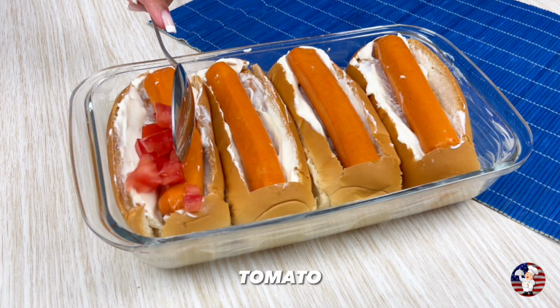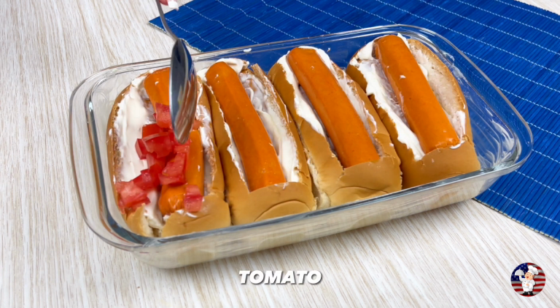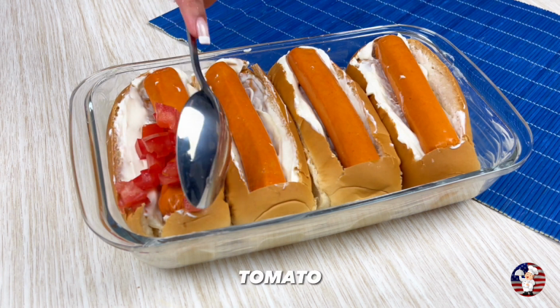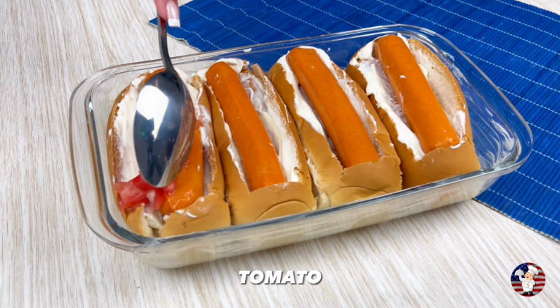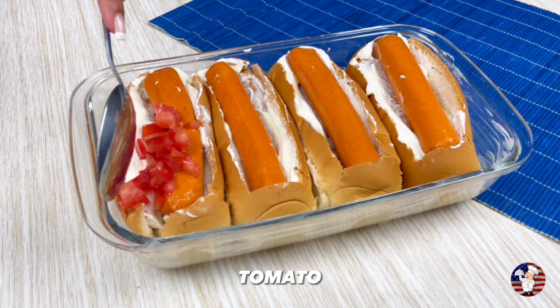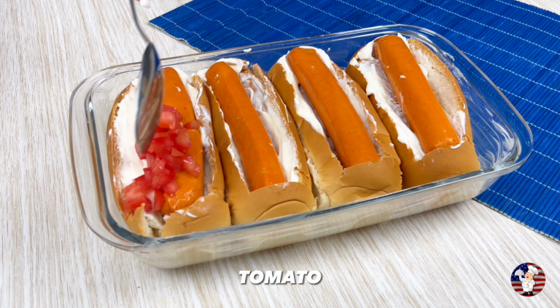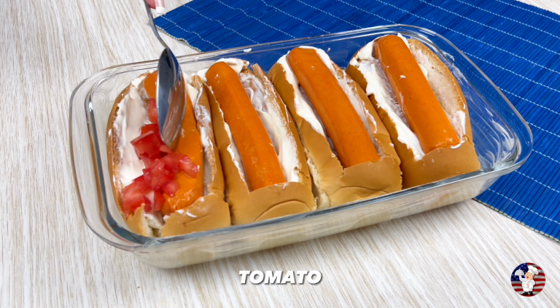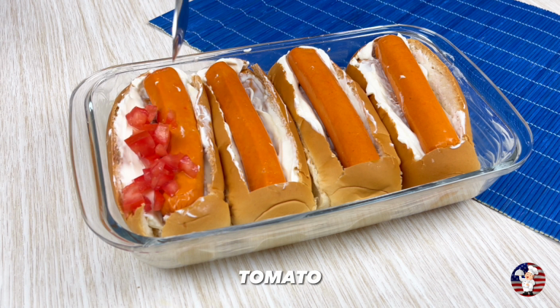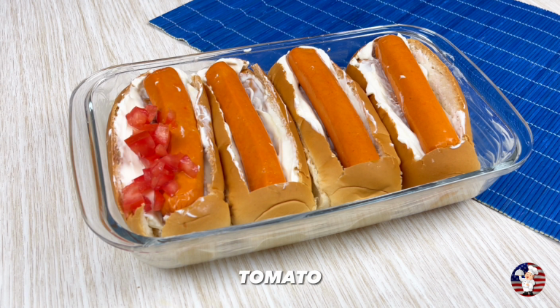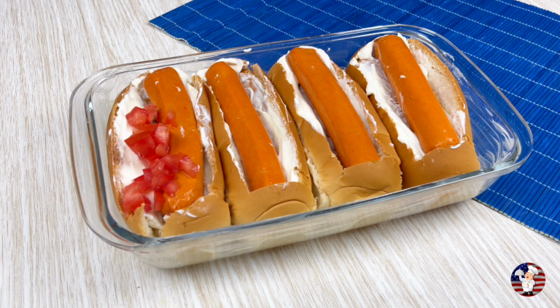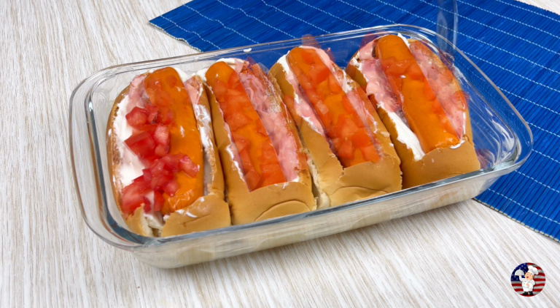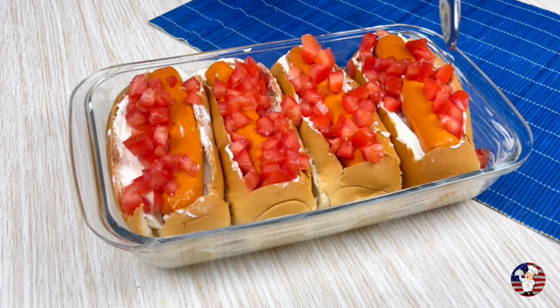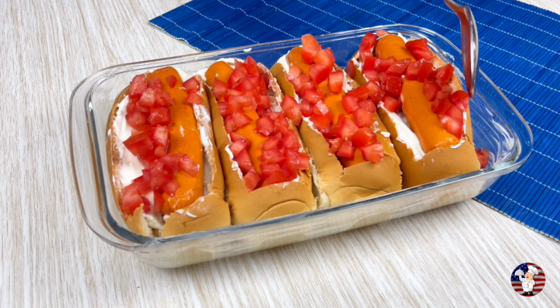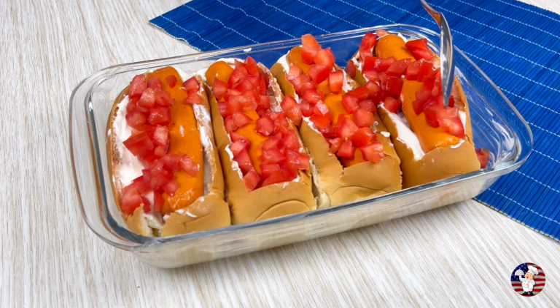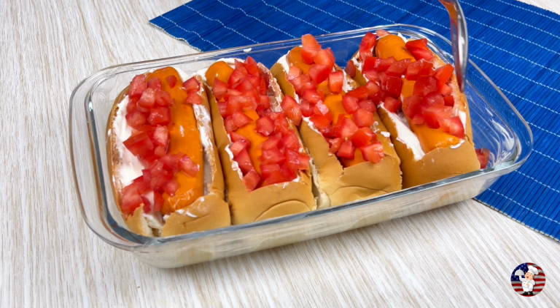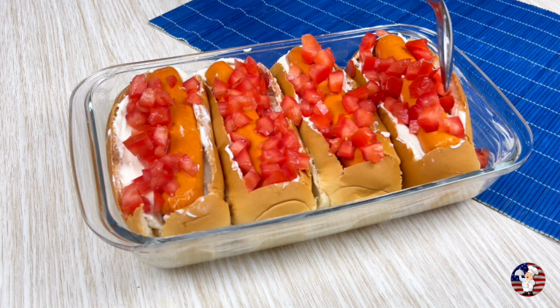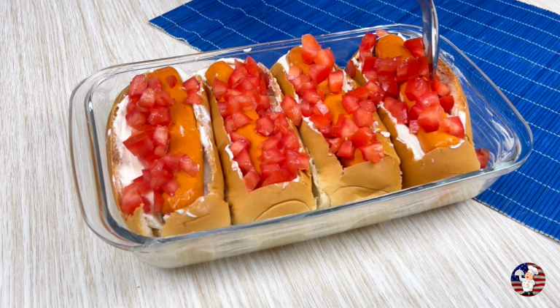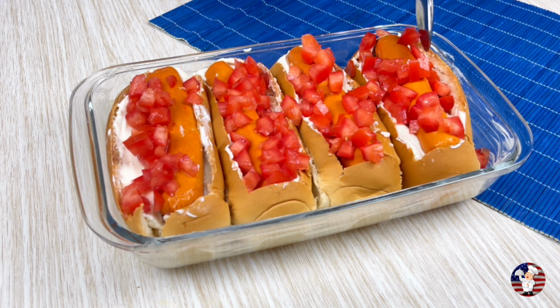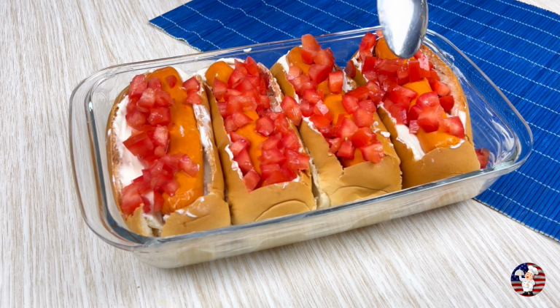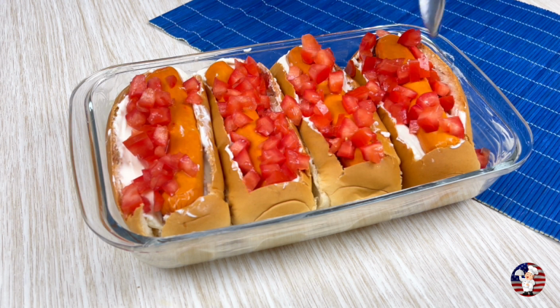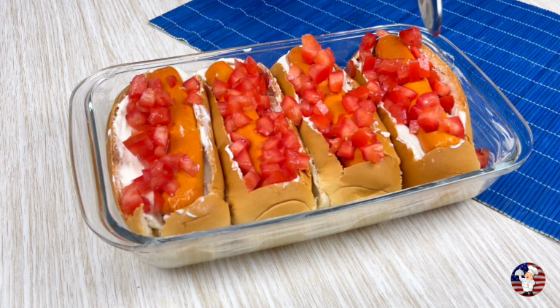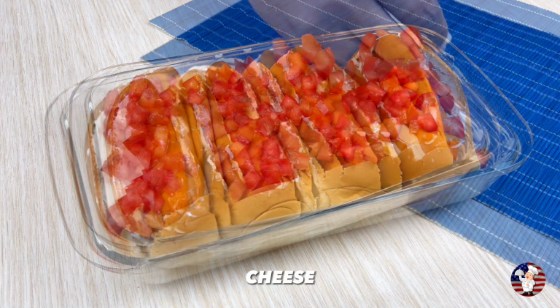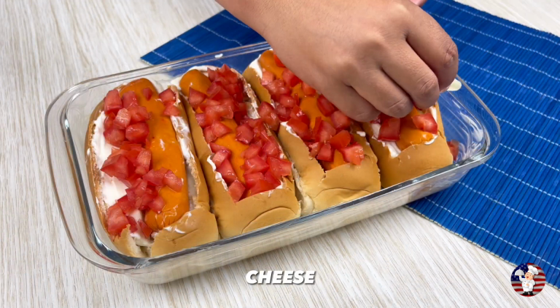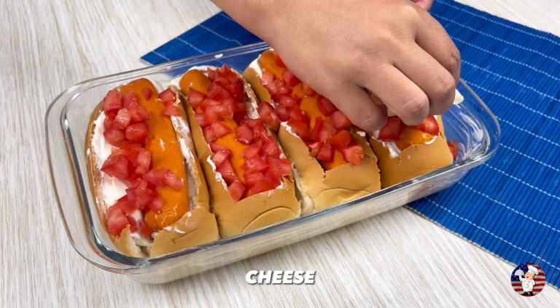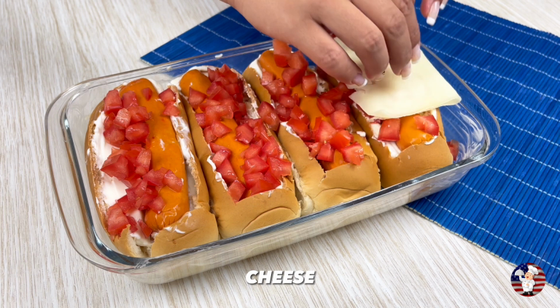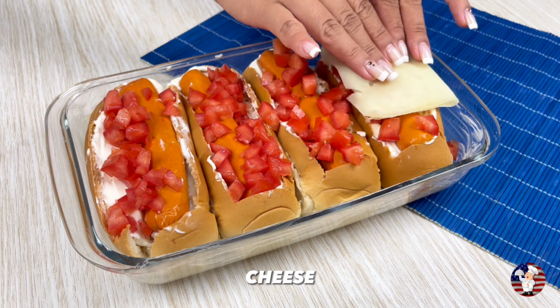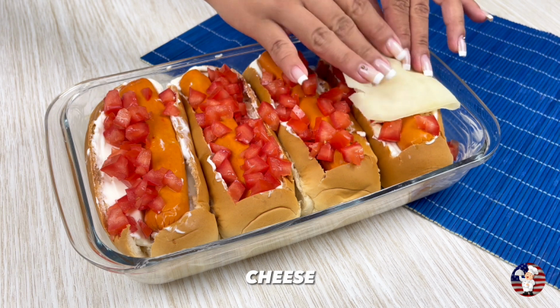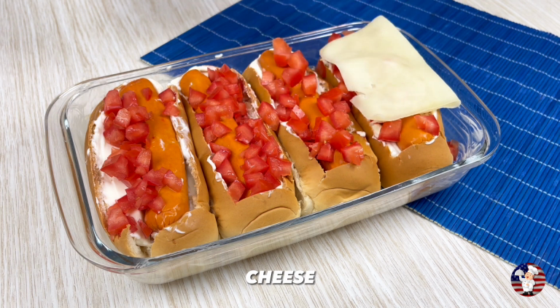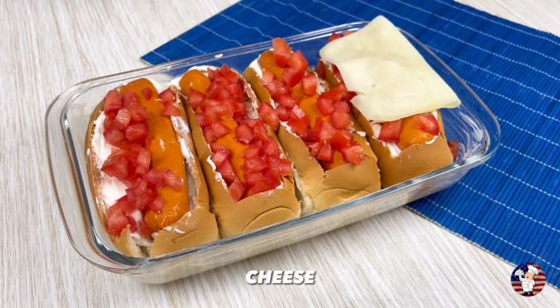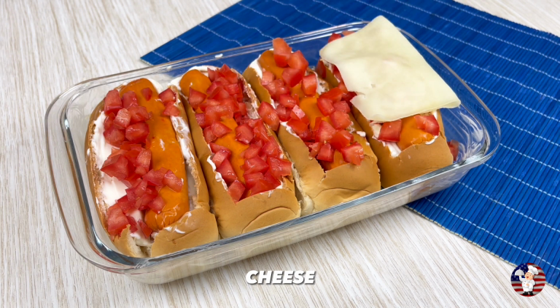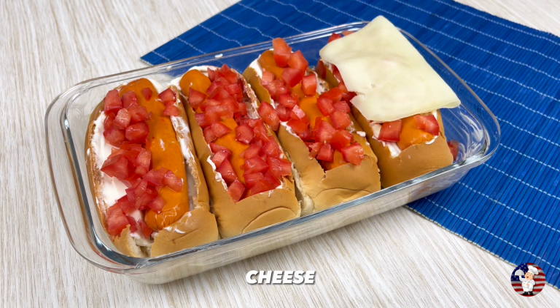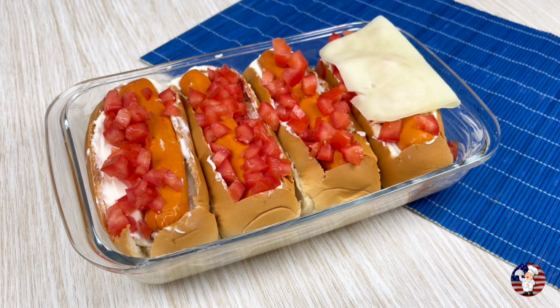Now also put tomato chopped into small pieces. Then place a slice of cheese on top of each bun.